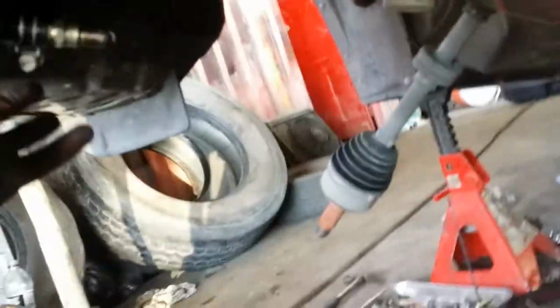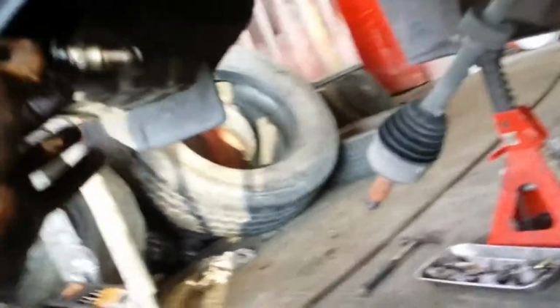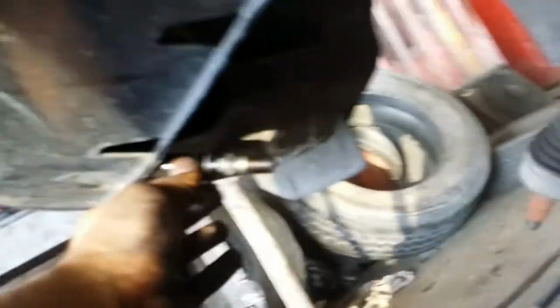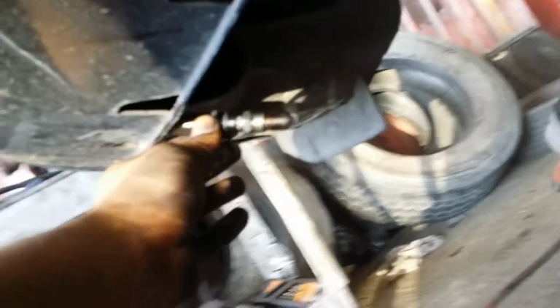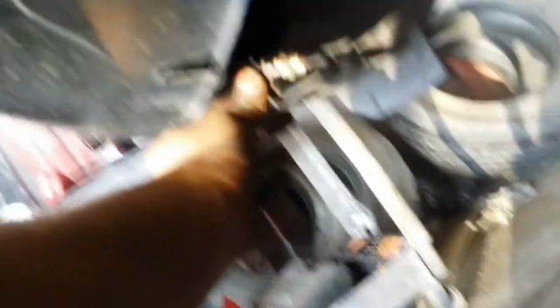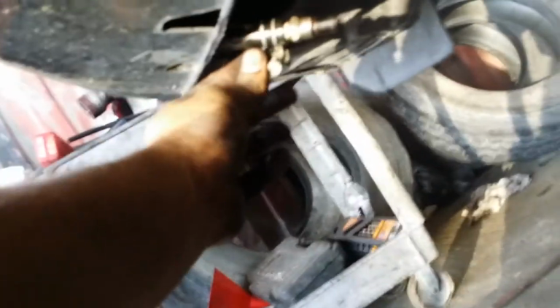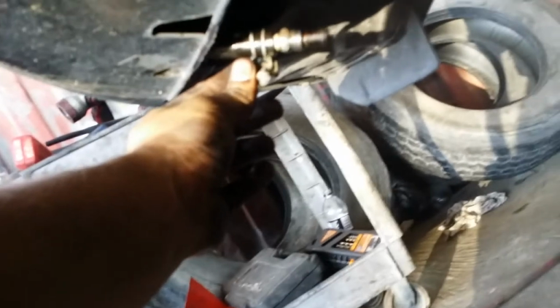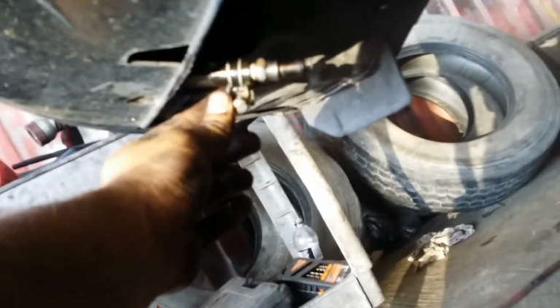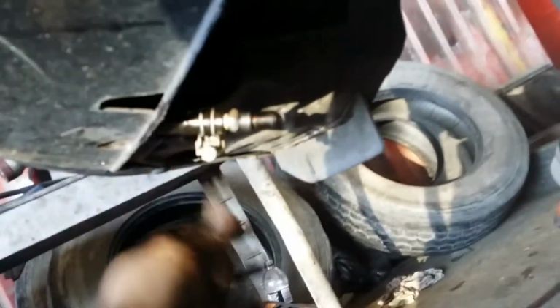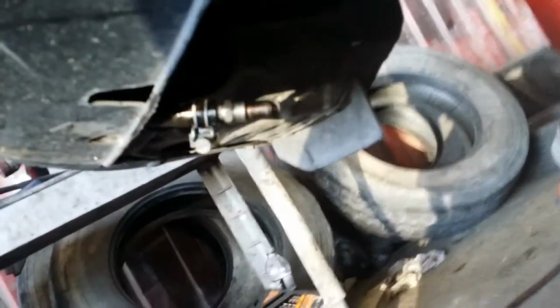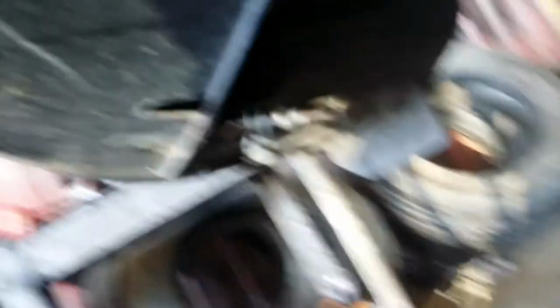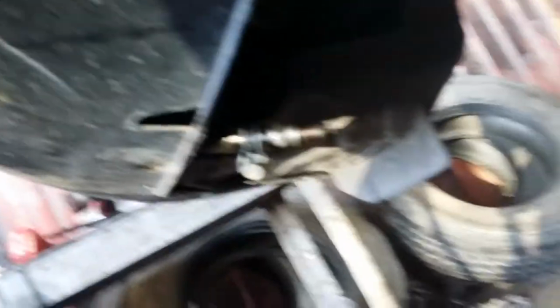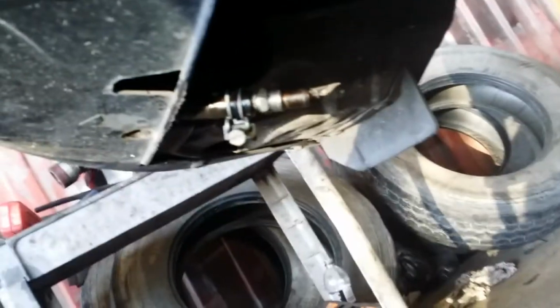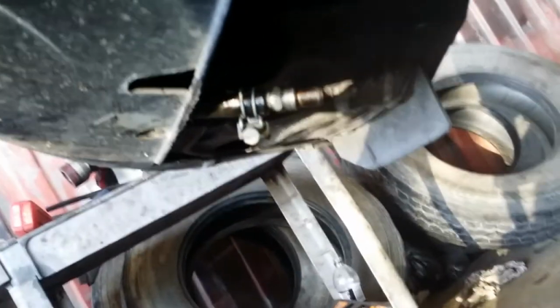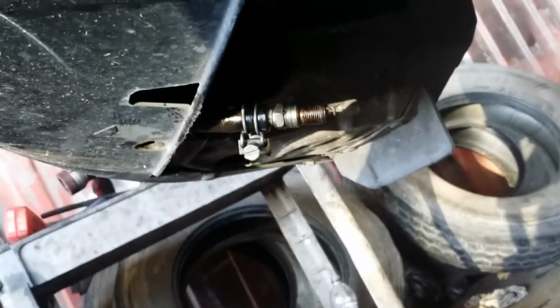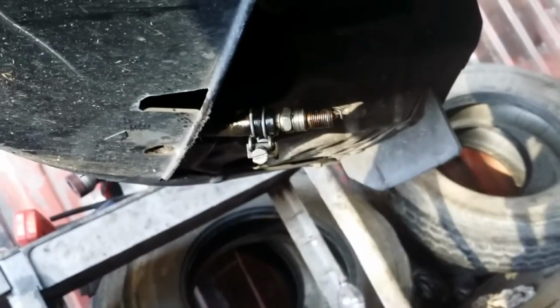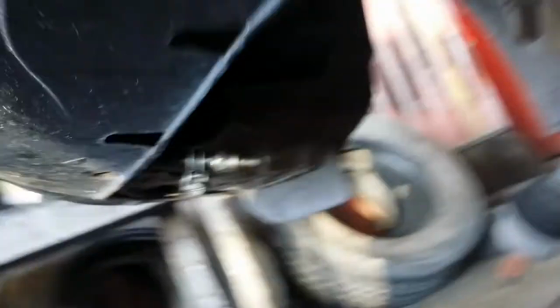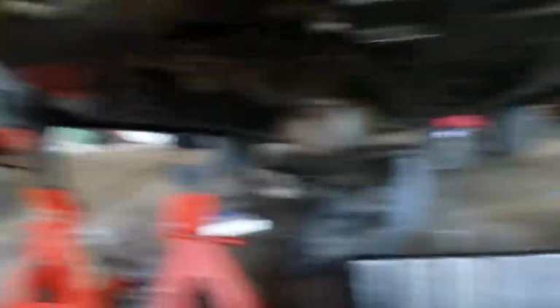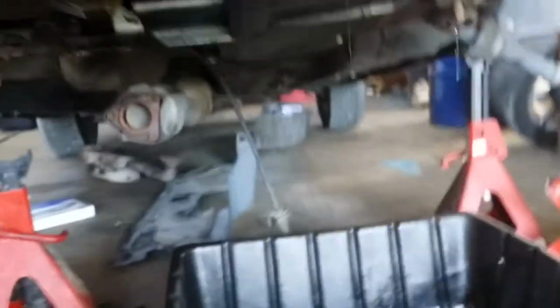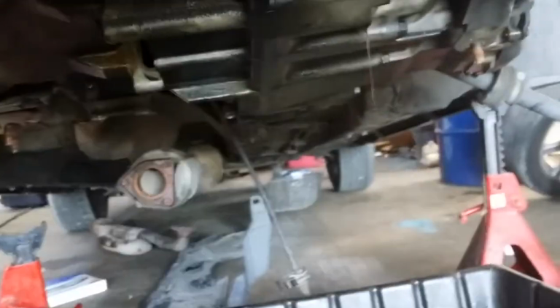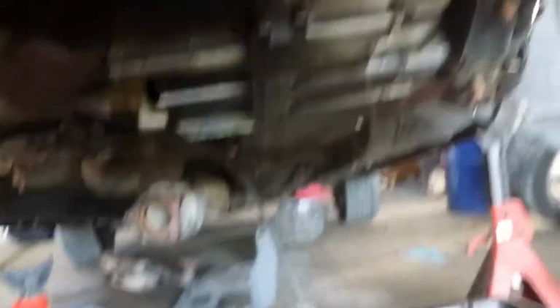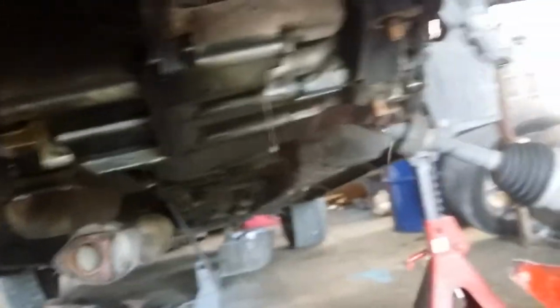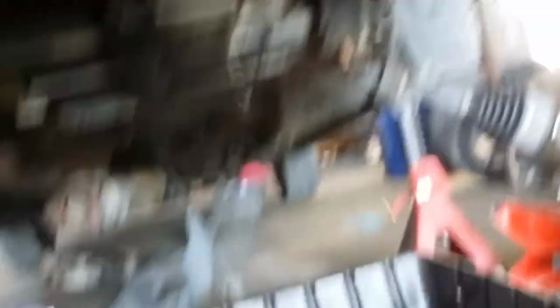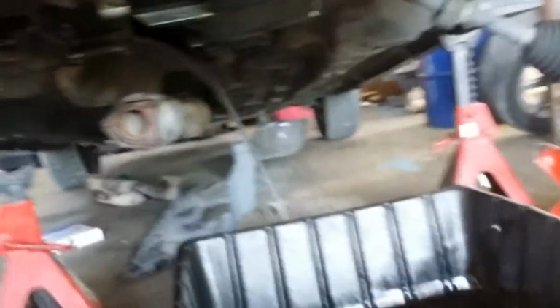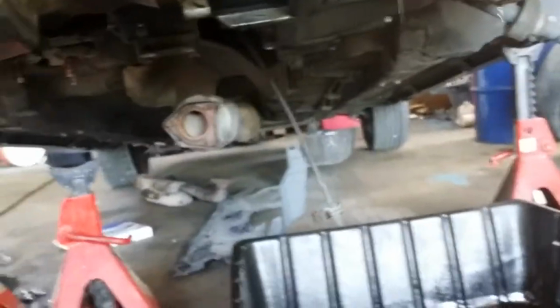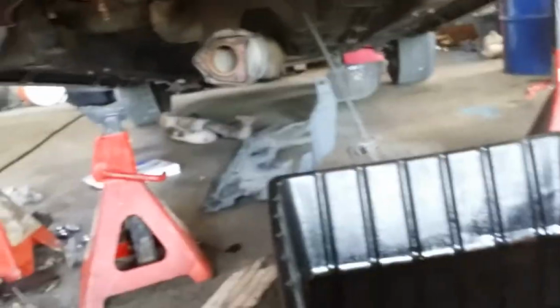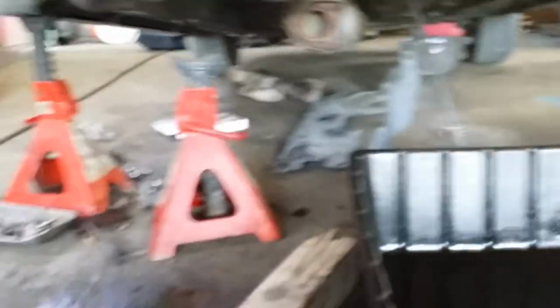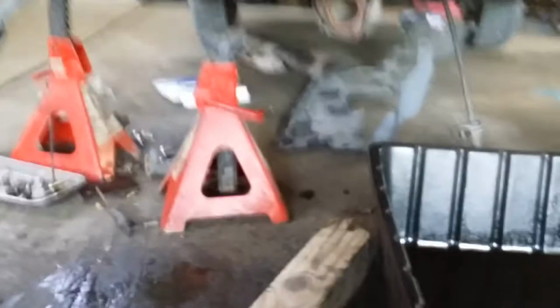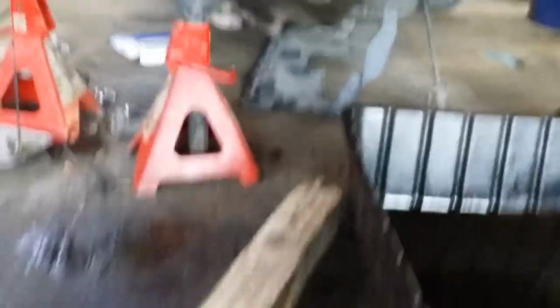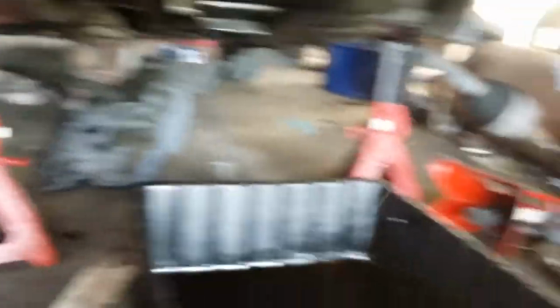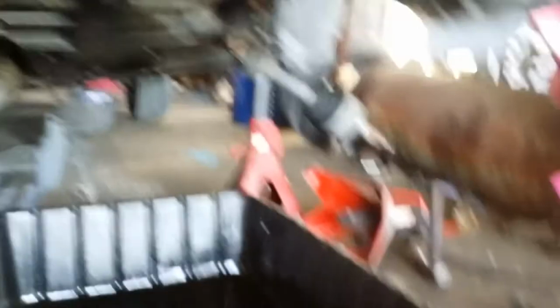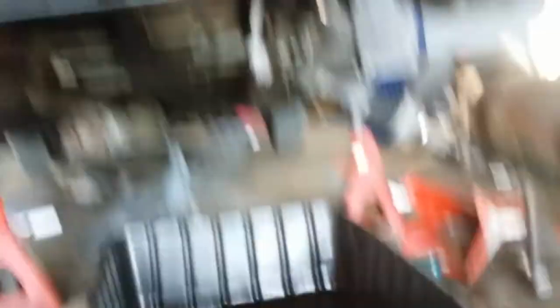I put a spark plug in this so that it would quit leaking. Yeah, another day.